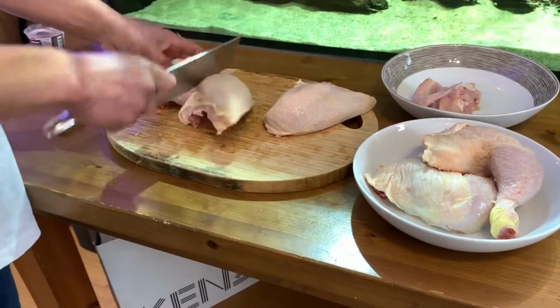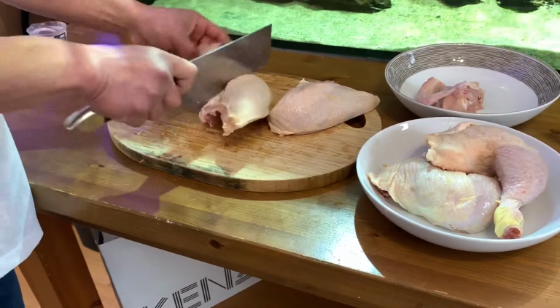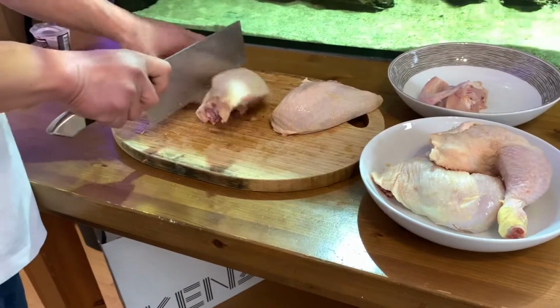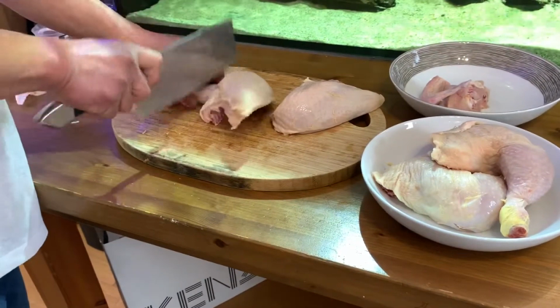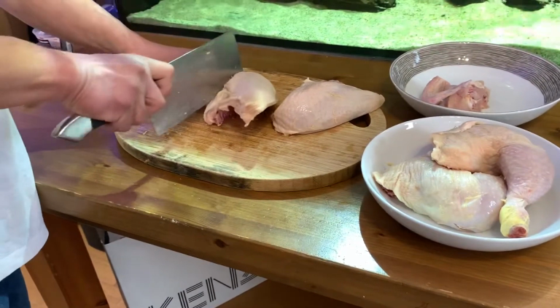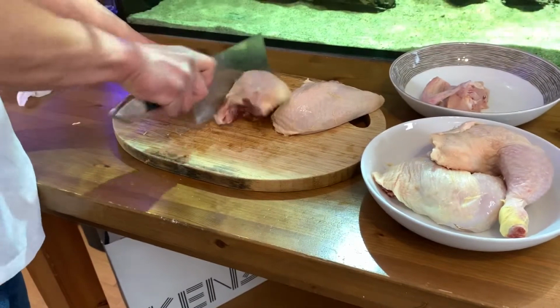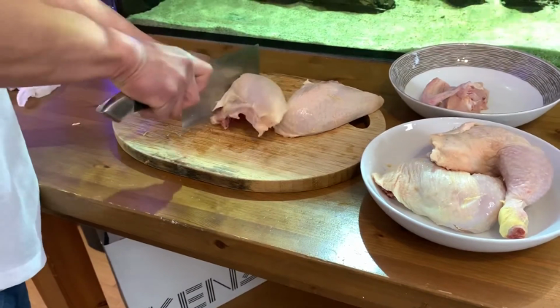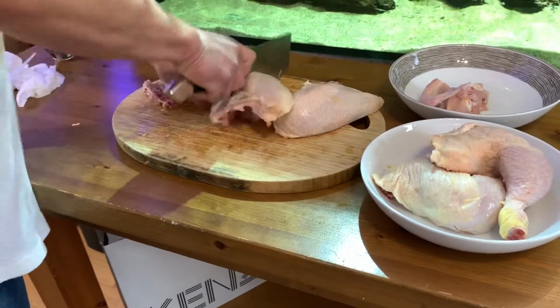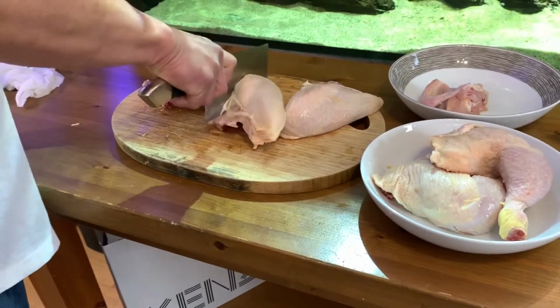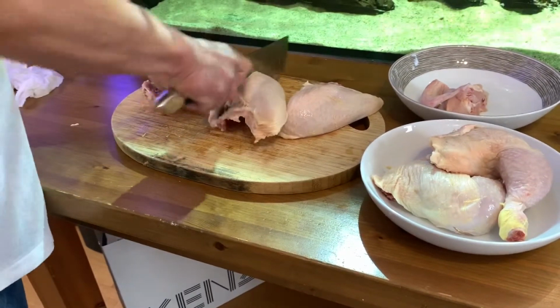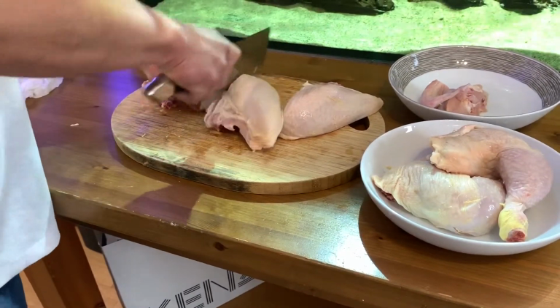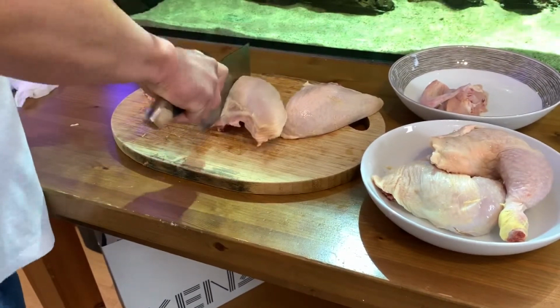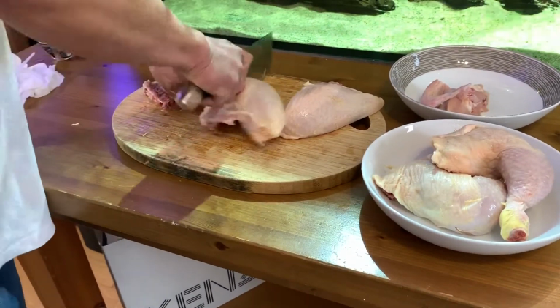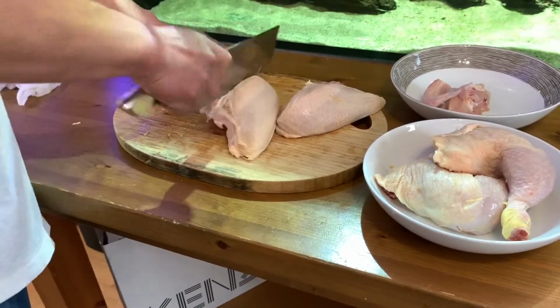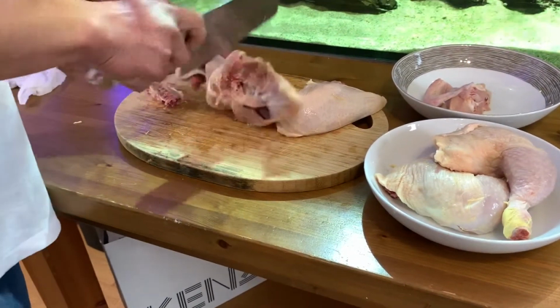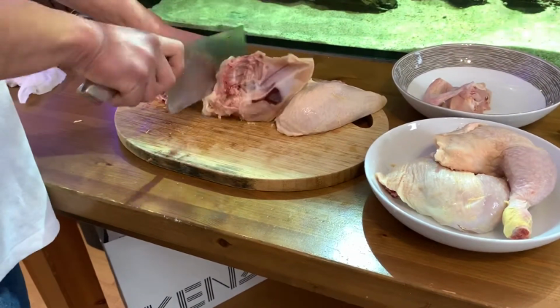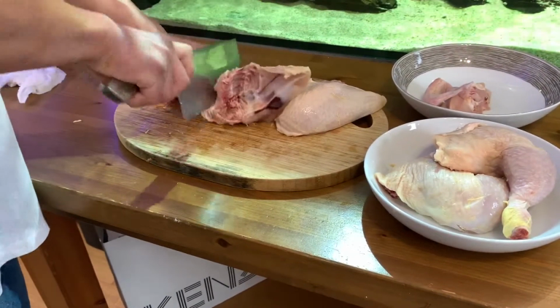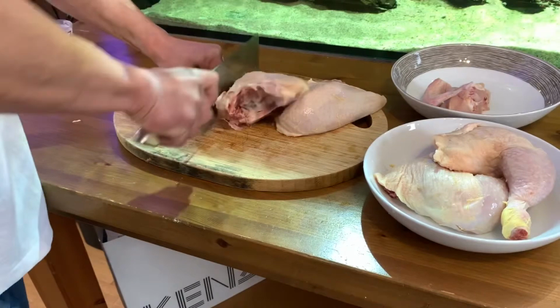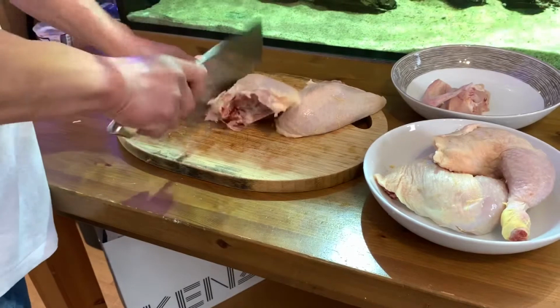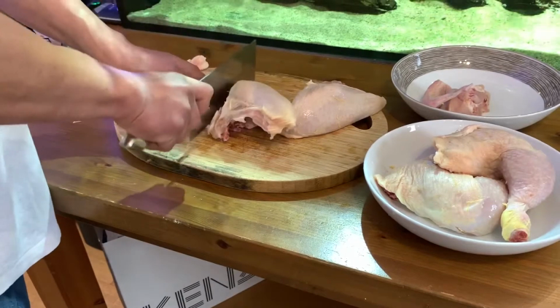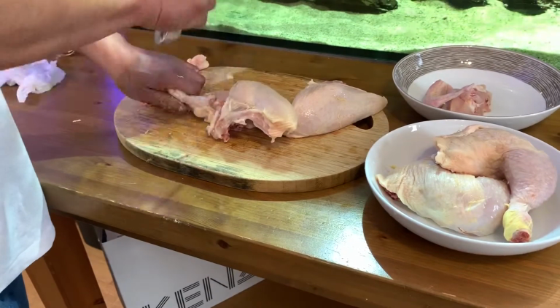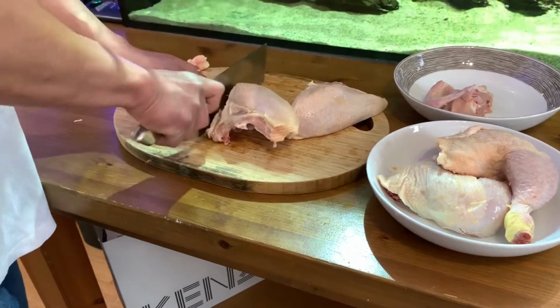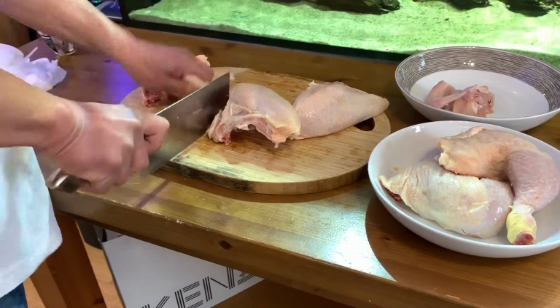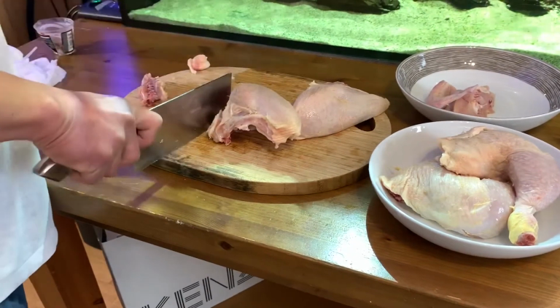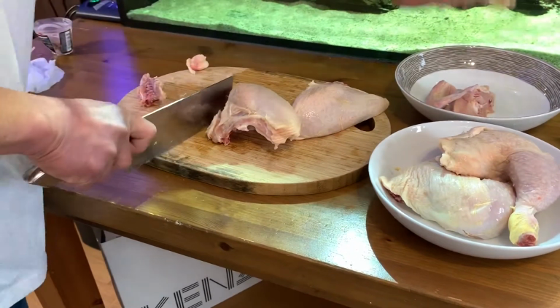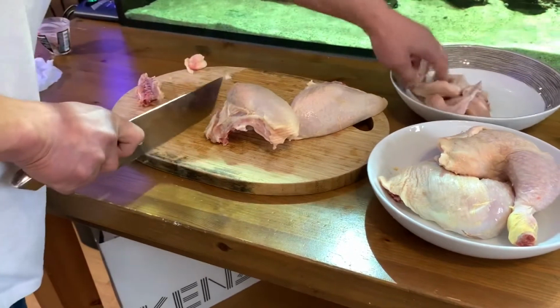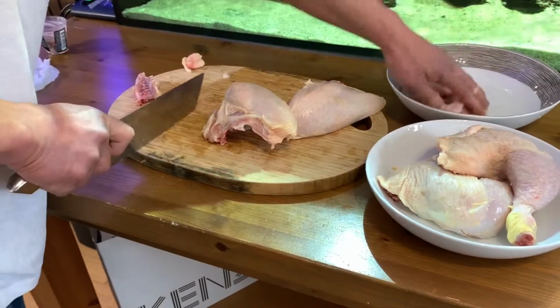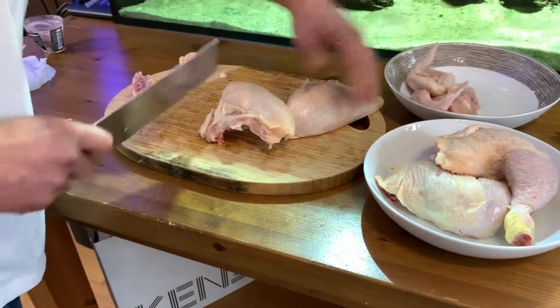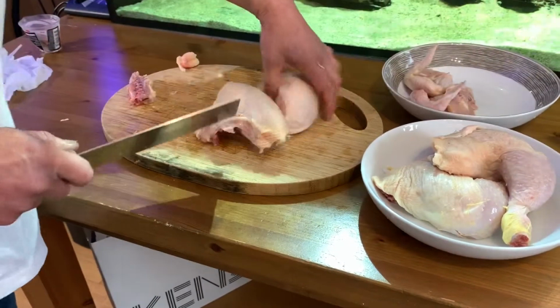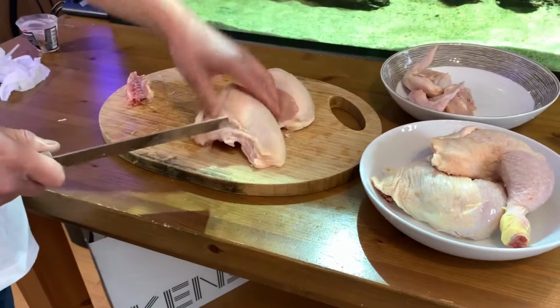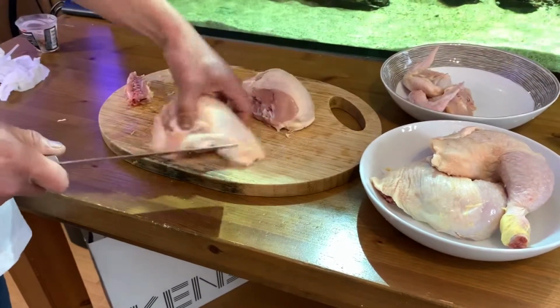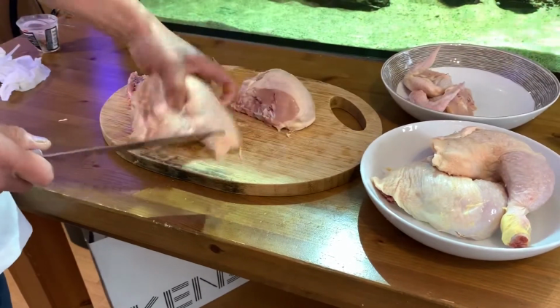Wings — good for barbecue. There's a little bone there, just chop it off. Chop.